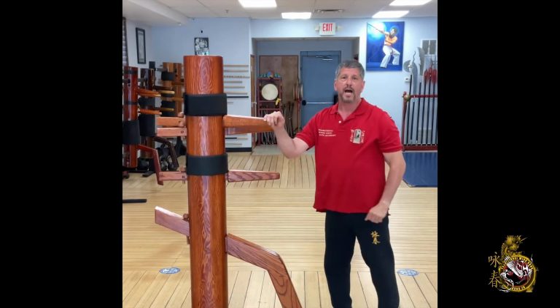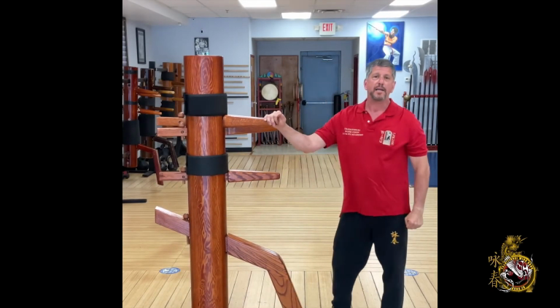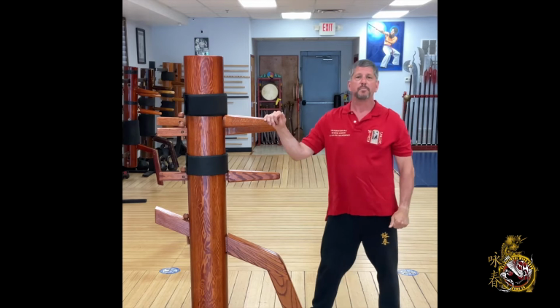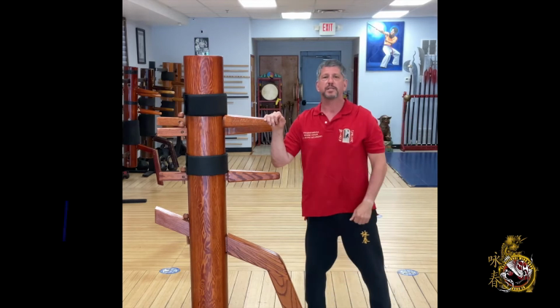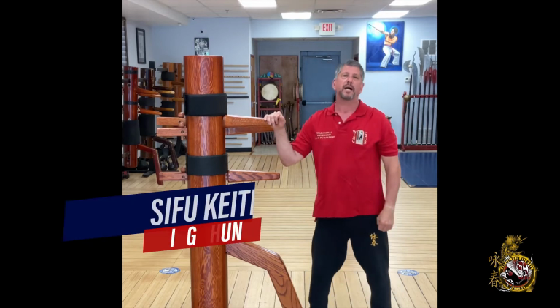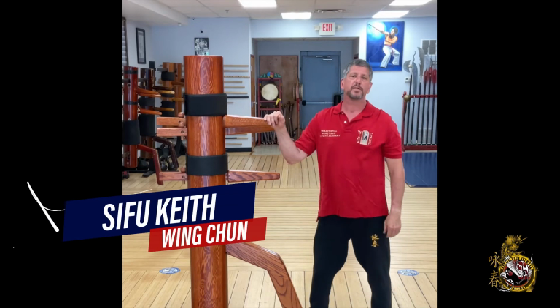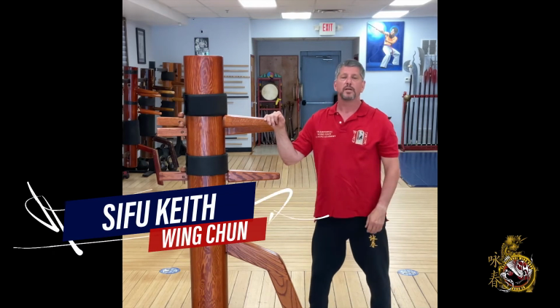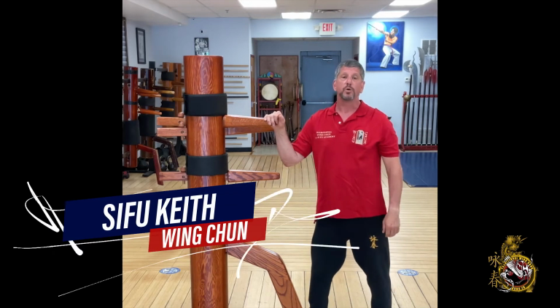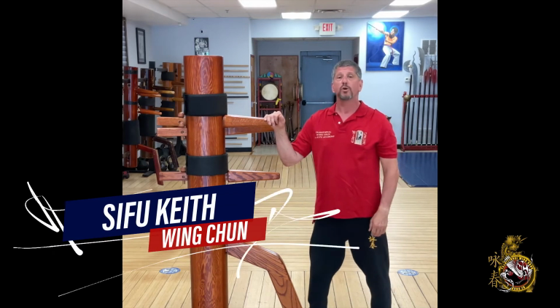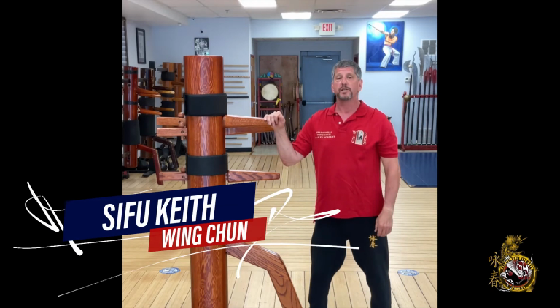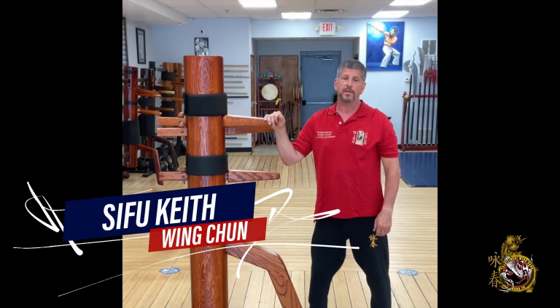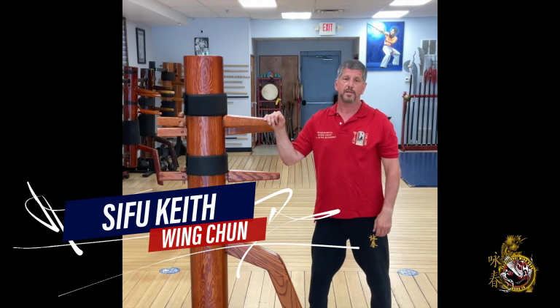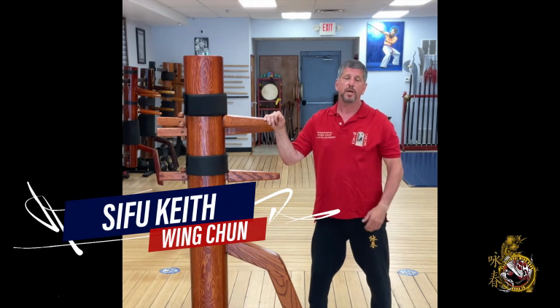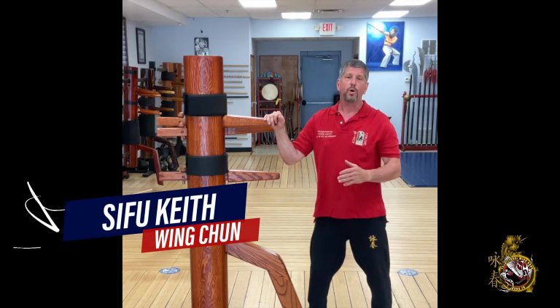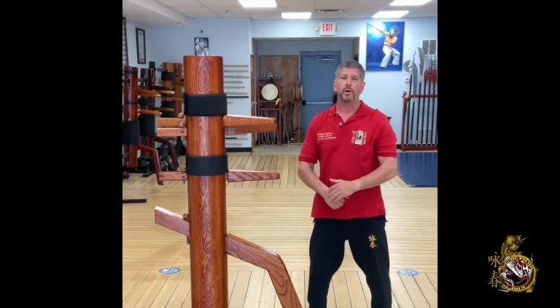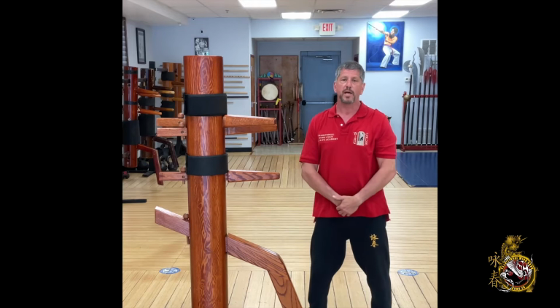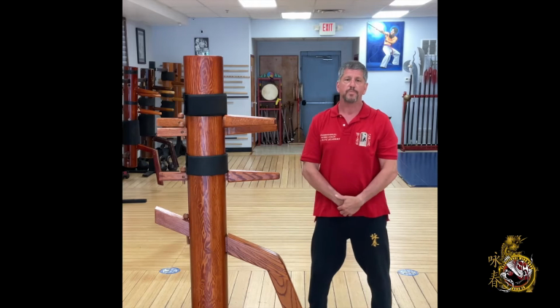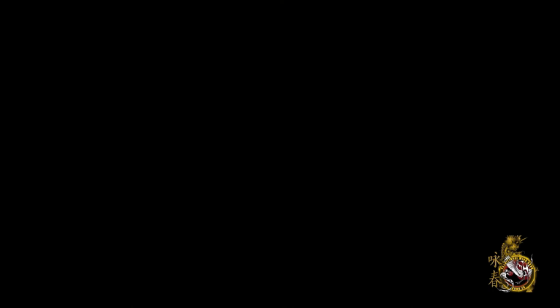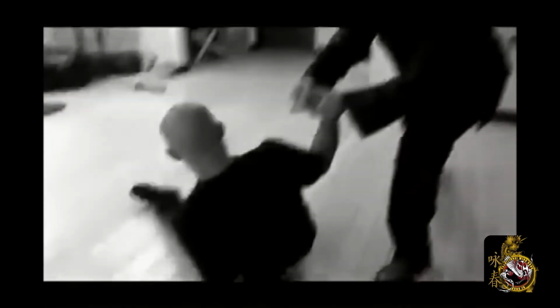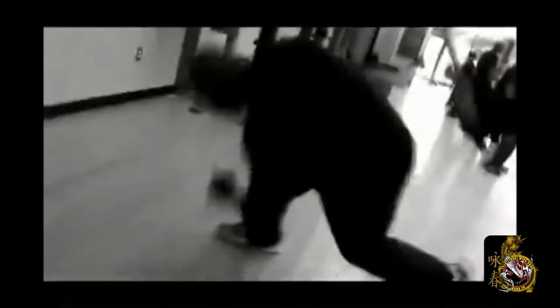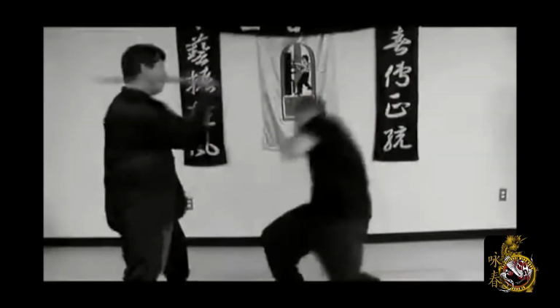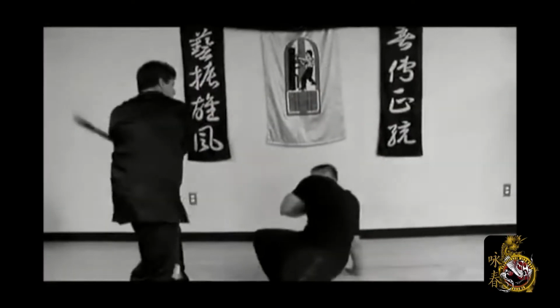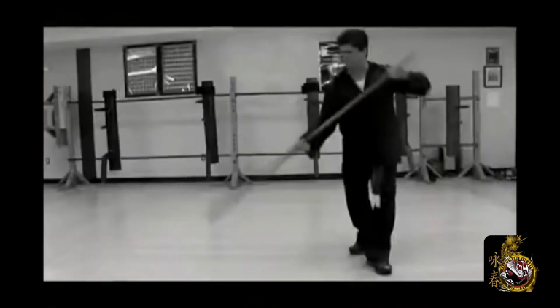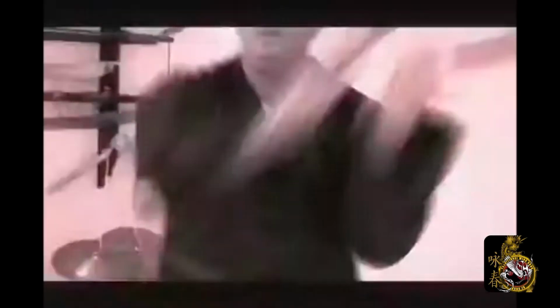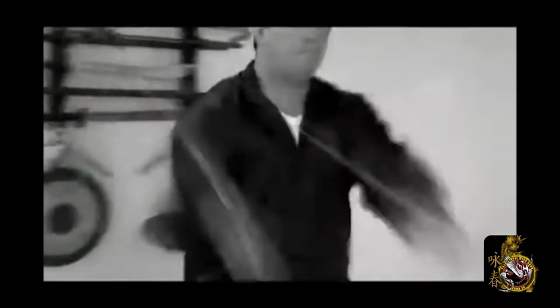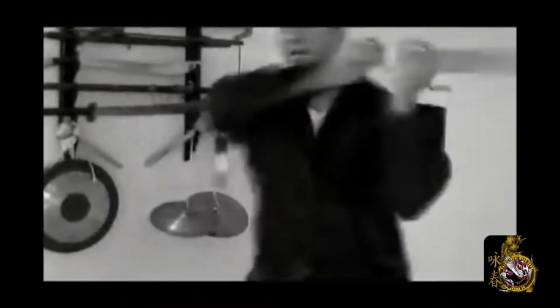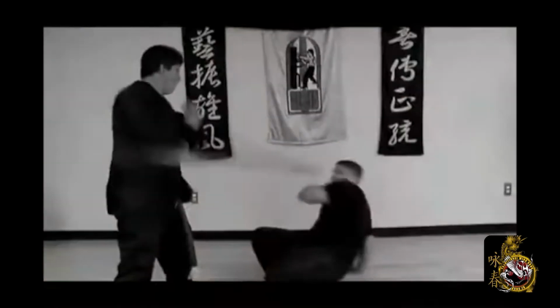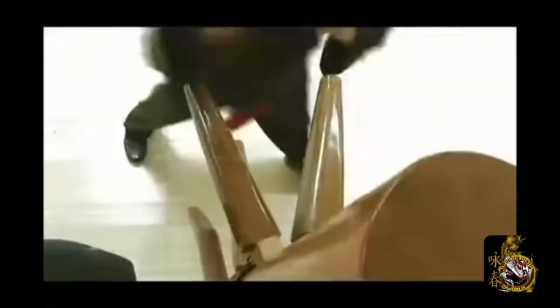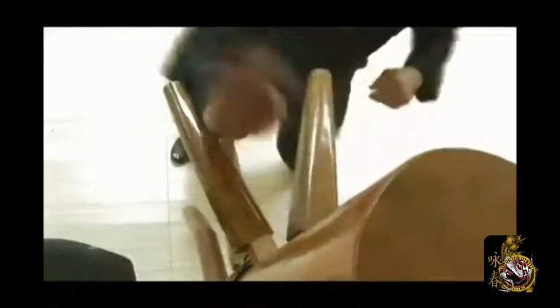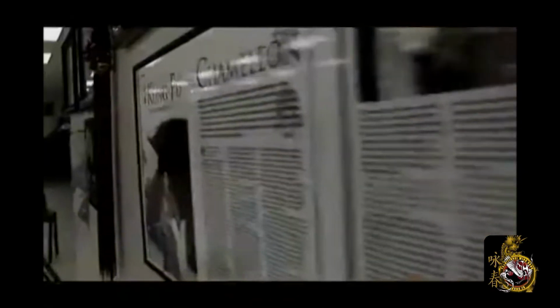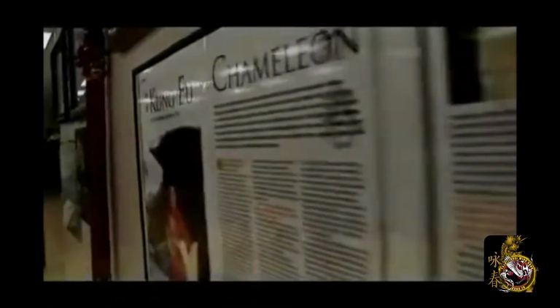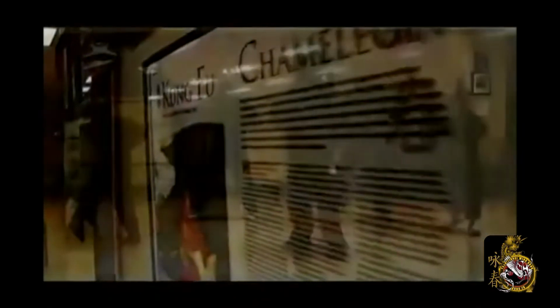Hi, my name is Keith Mazza. Most of you know me as Sifu Keith. Welcome to our channel. Hey everybody, Sifu Keith here, and today we are going to bring you our first single weave drill from Kali.